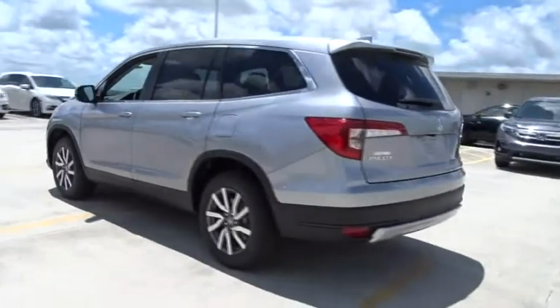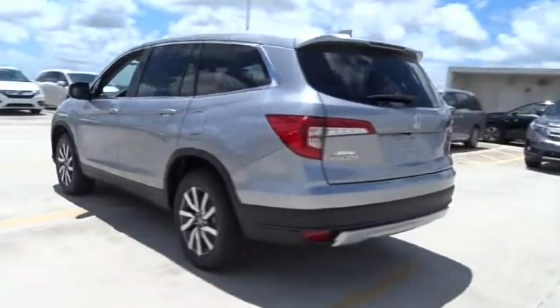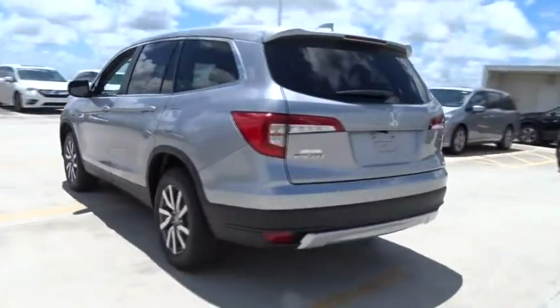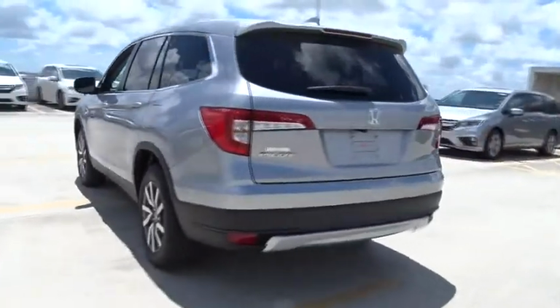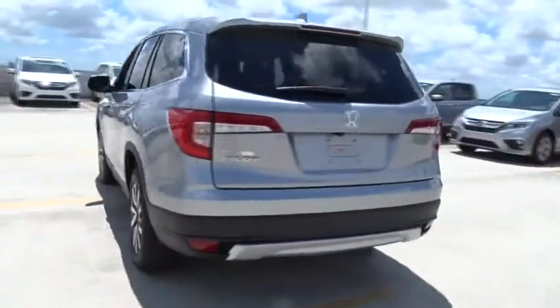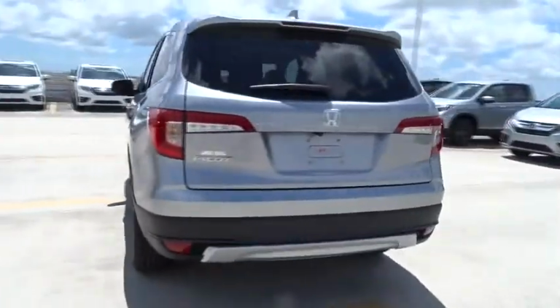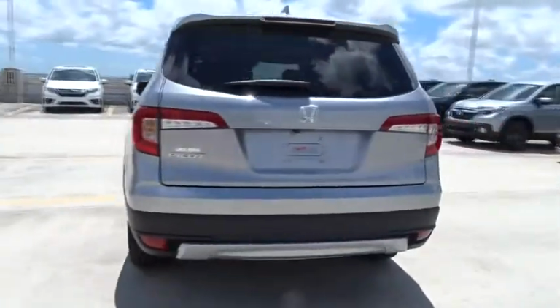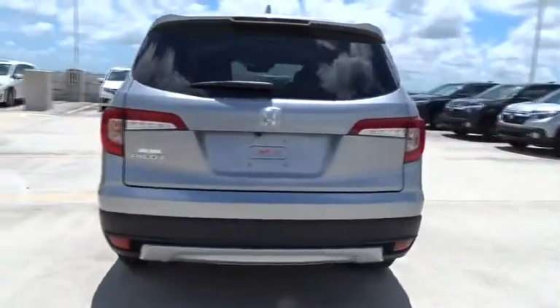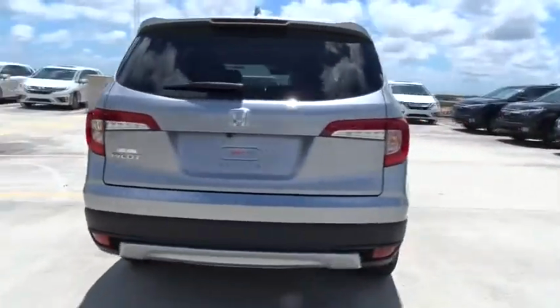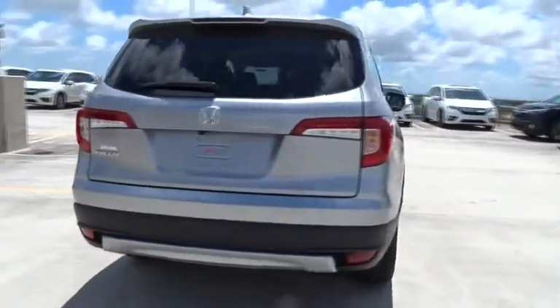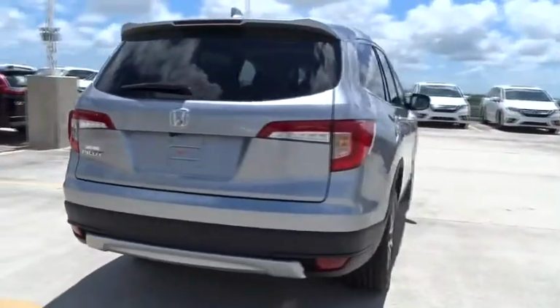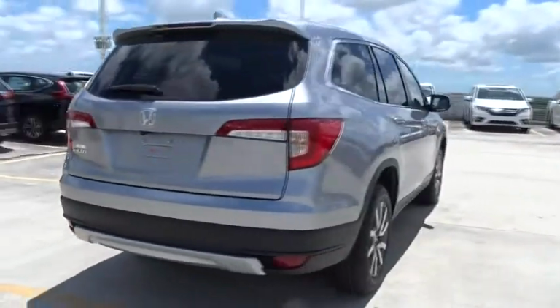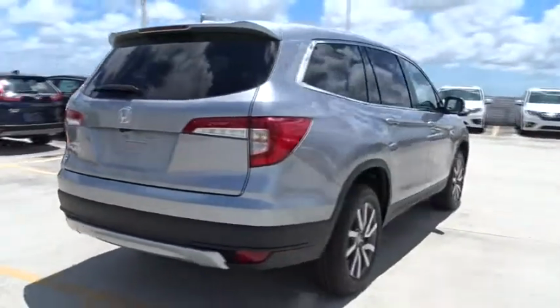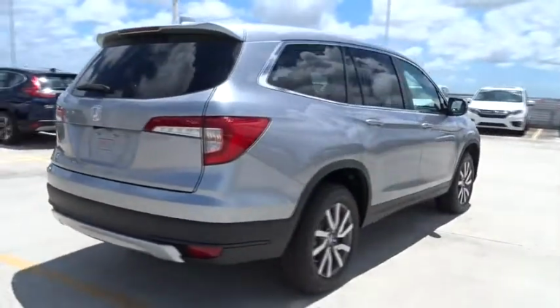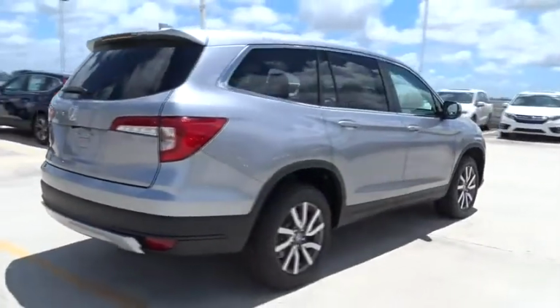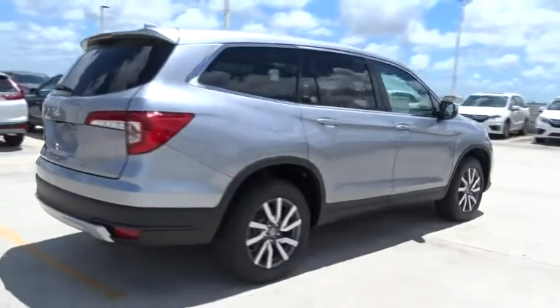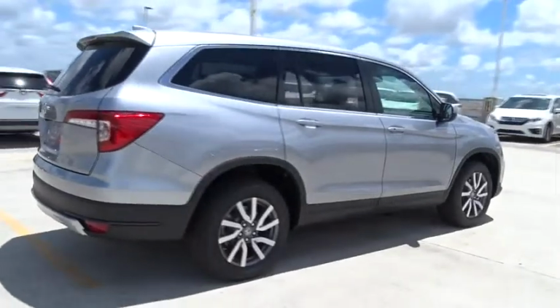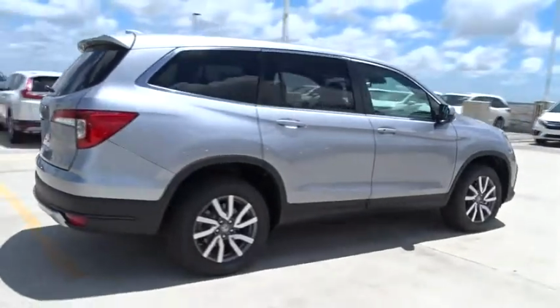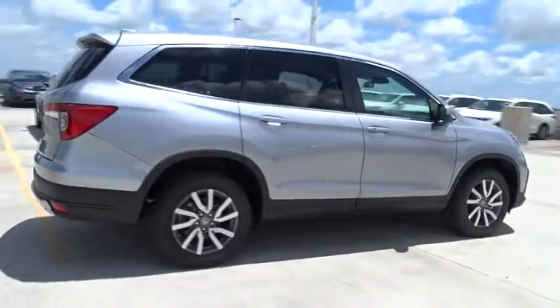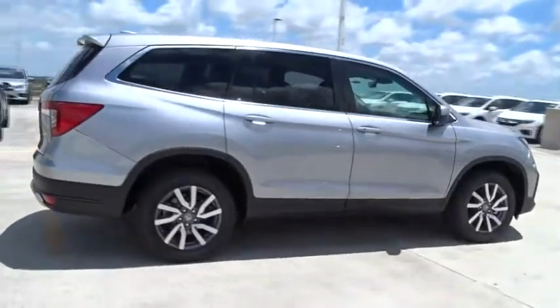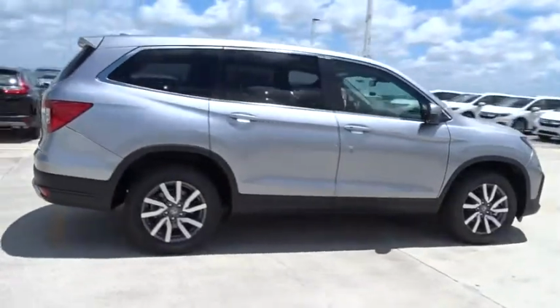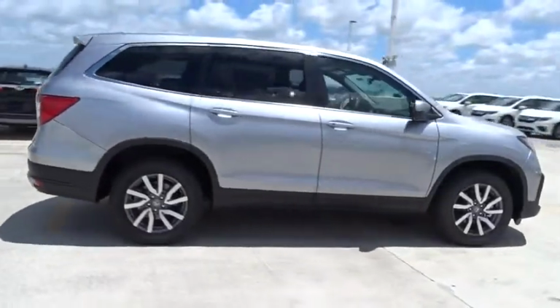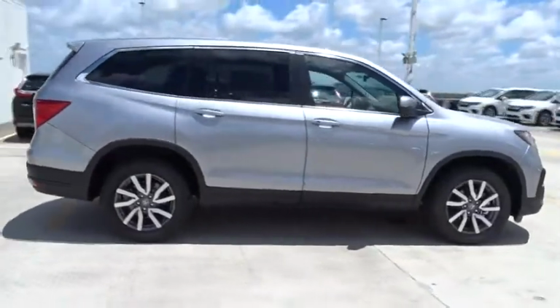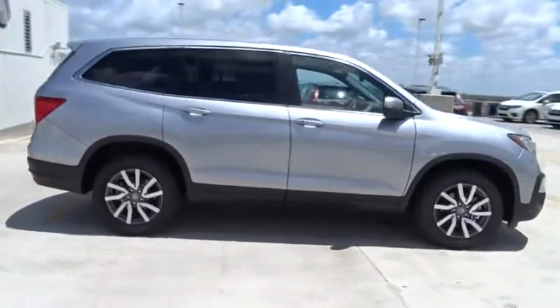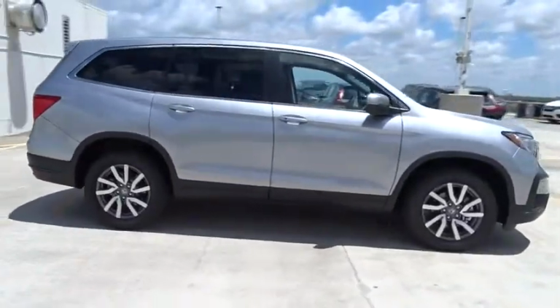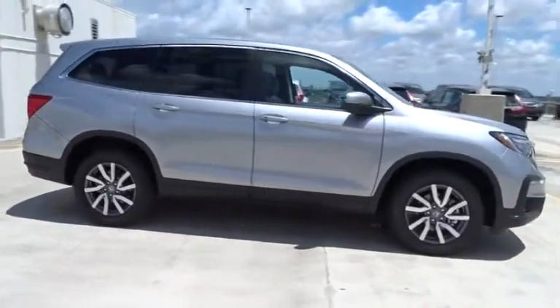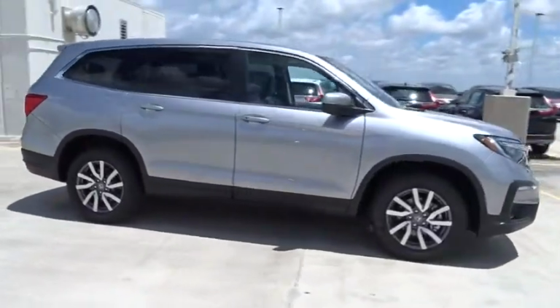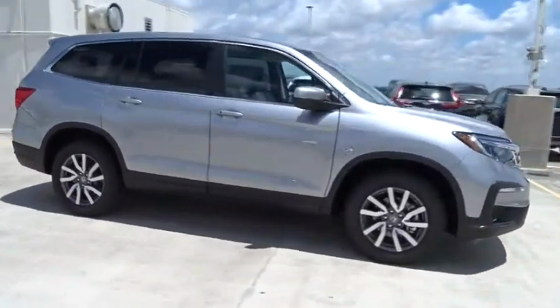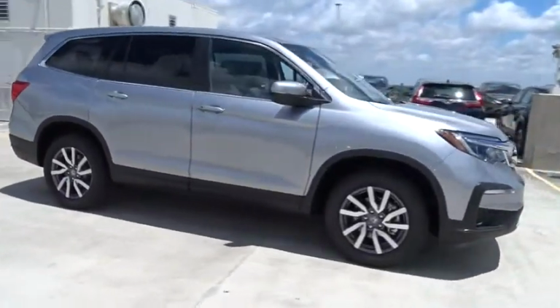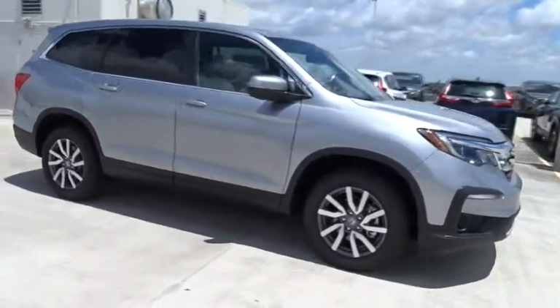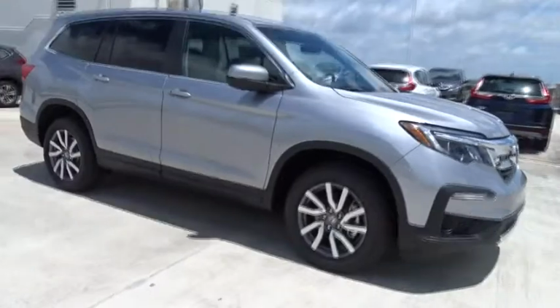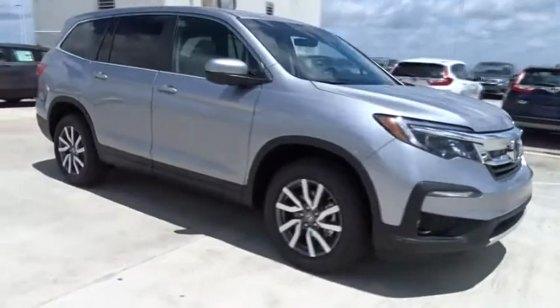Here are some of this vehicle's great options. Remote engine start. Traction control. Bluetooth. Automatic transmission. Front wheel drive. Trip computer. Remote power door locks.